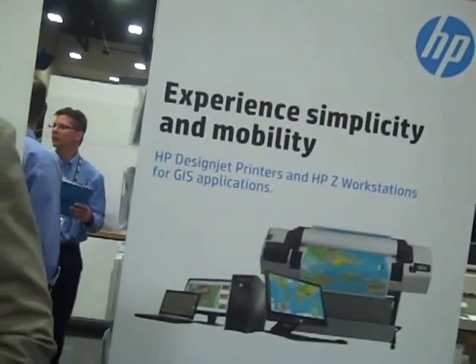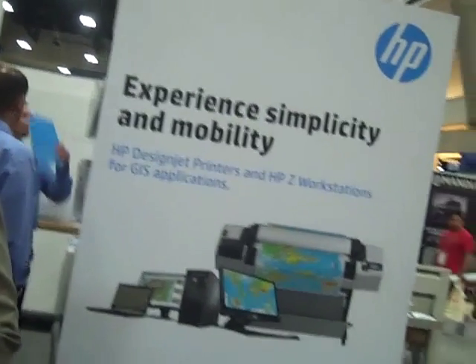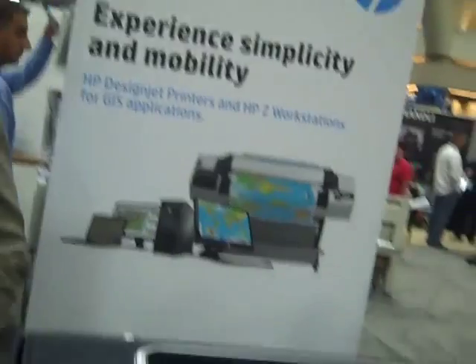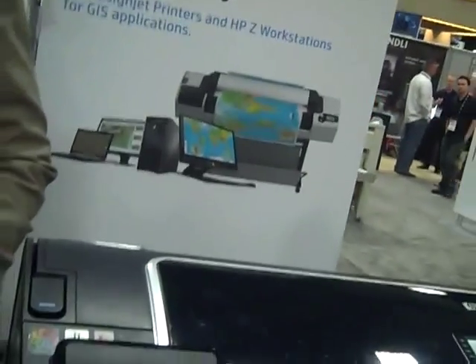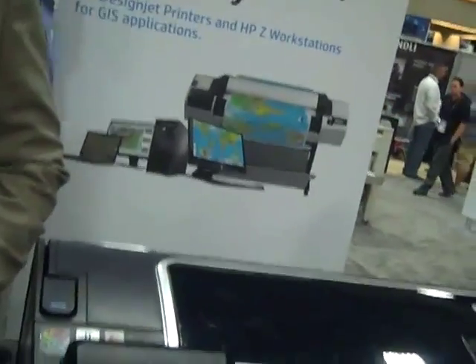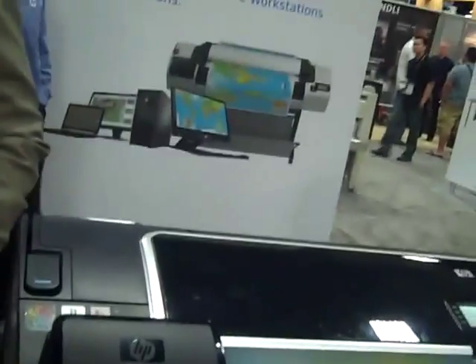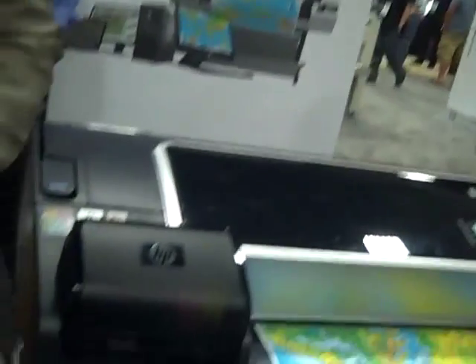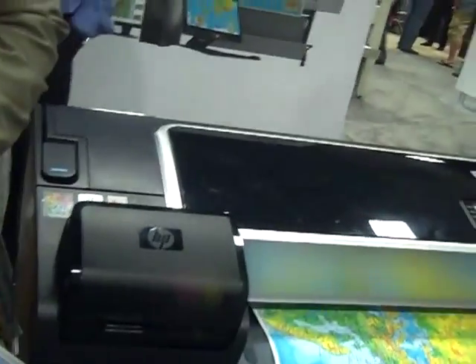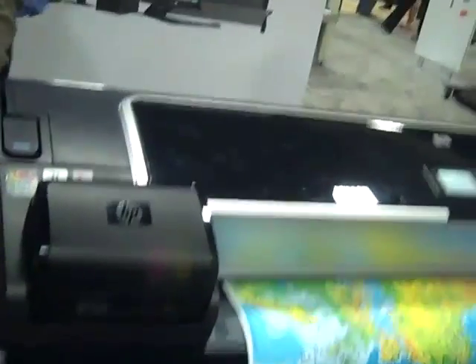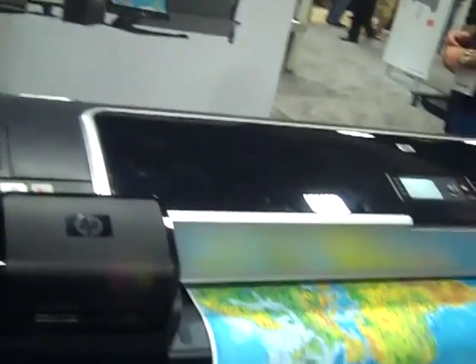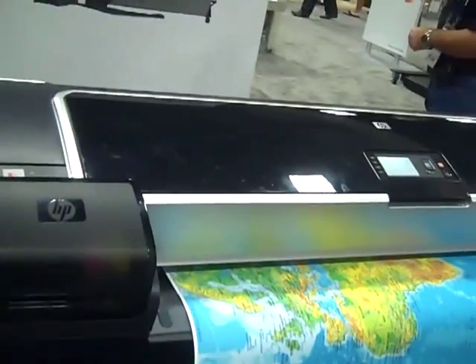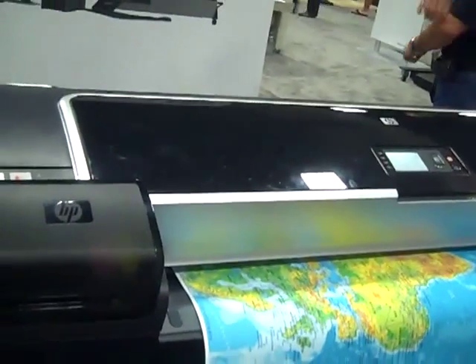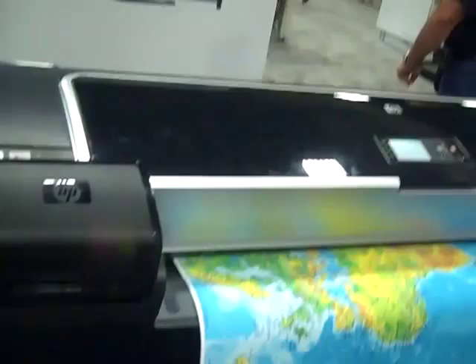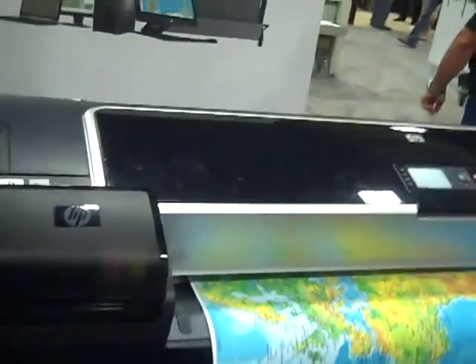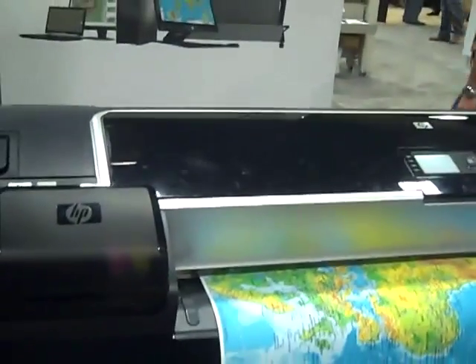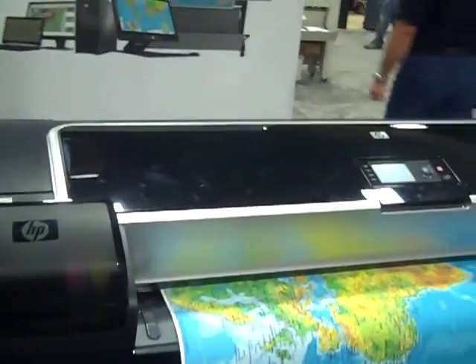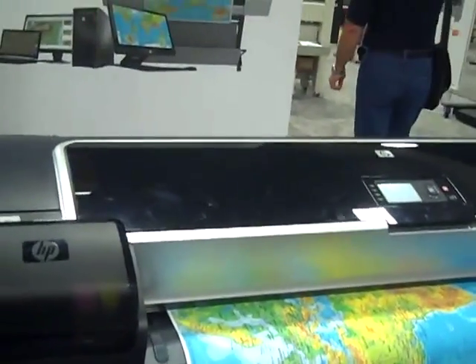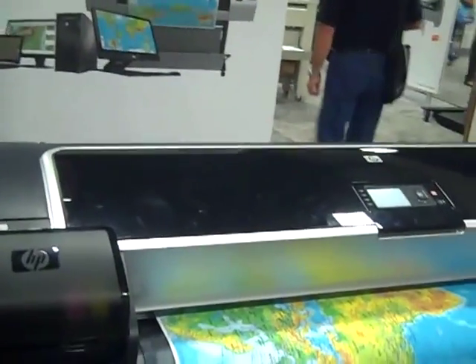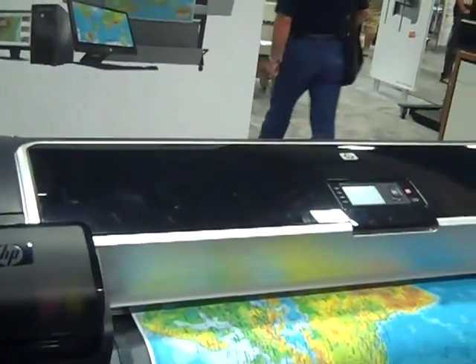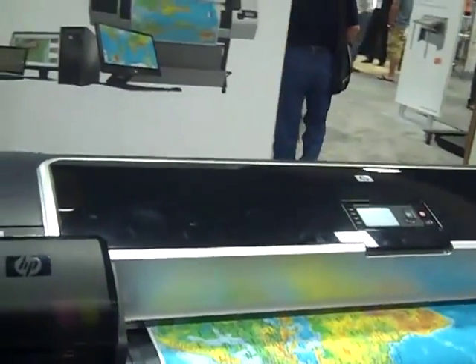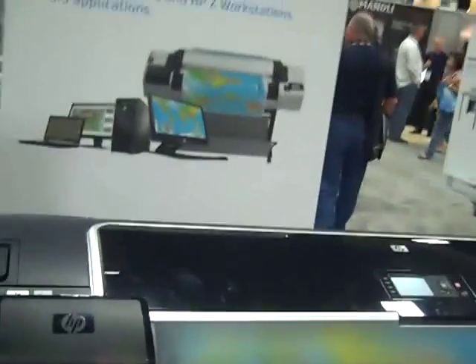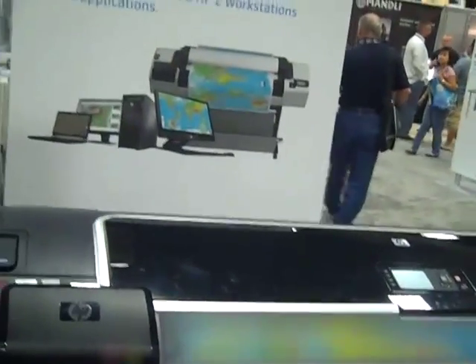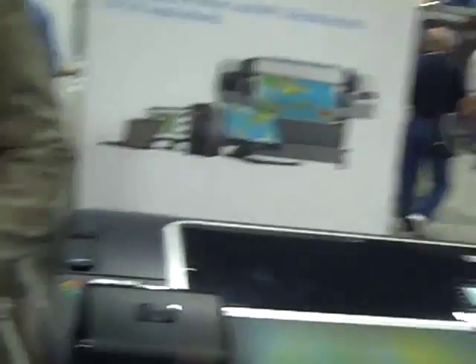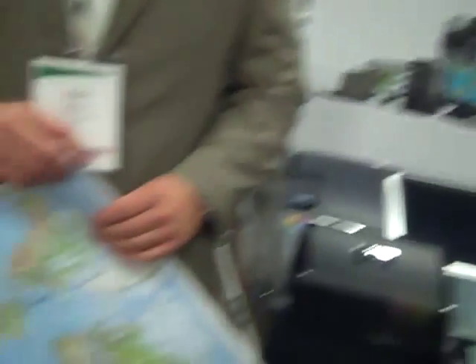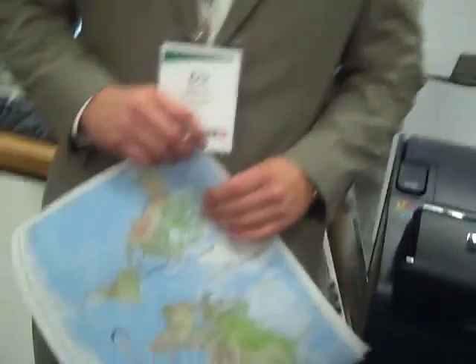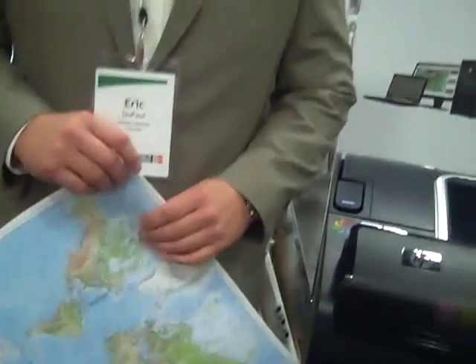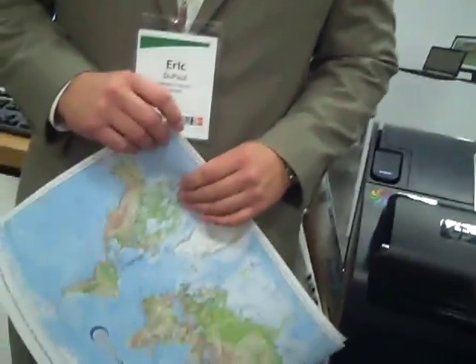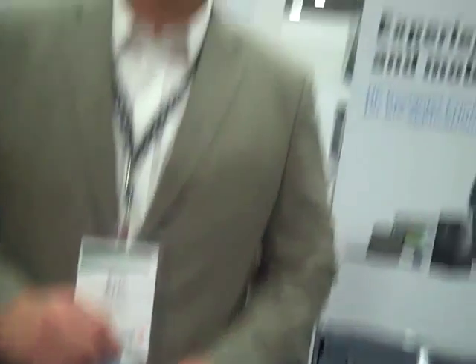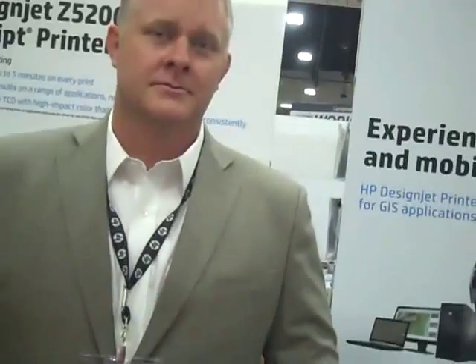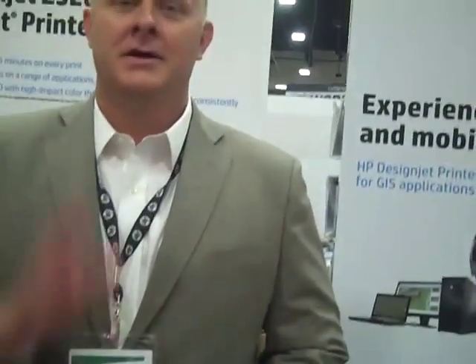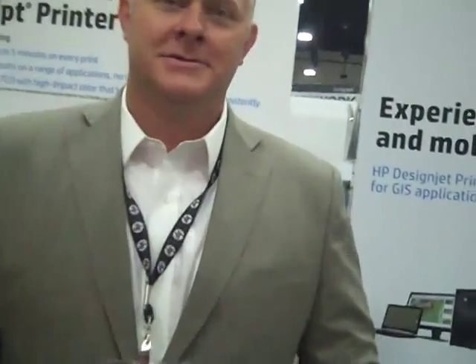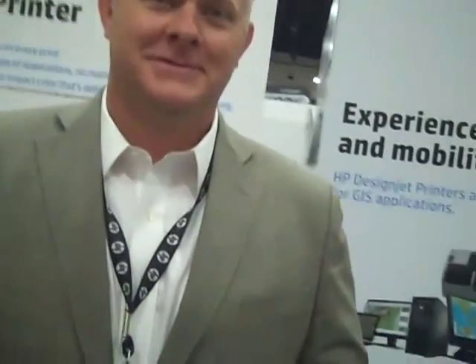Hey, it's Glenn again on the floor at the Ezra User Conference and we're at the HP Booth. We're going to have a look at the HP DesignJet Z5200 and some pretty innovative print media. And I'm here with Eric Dupal.